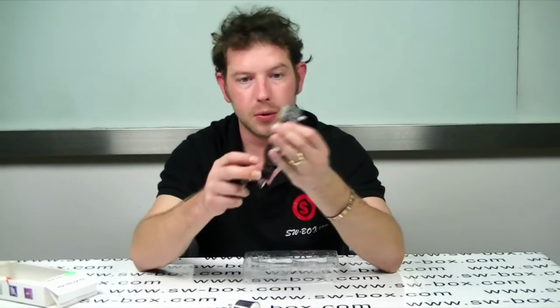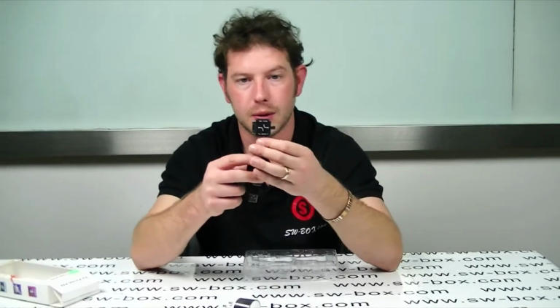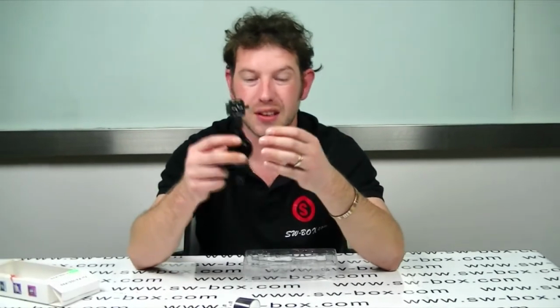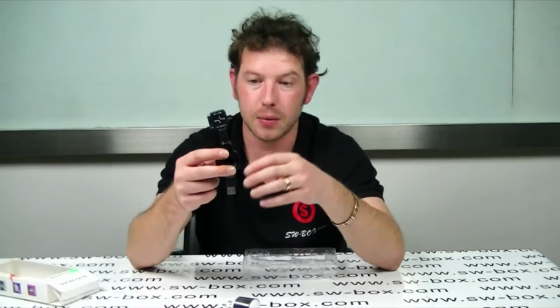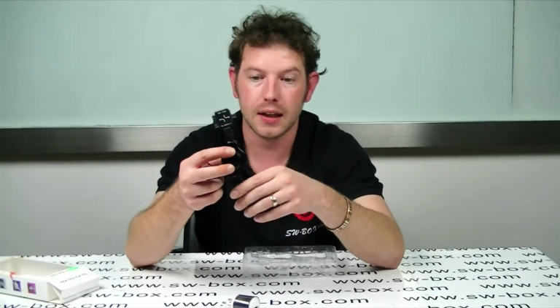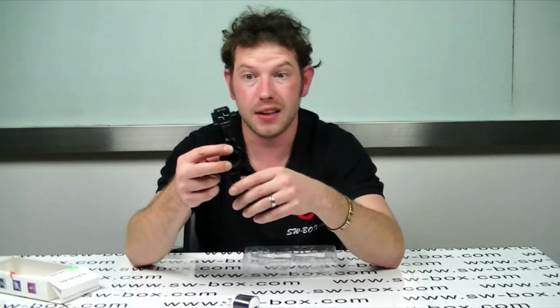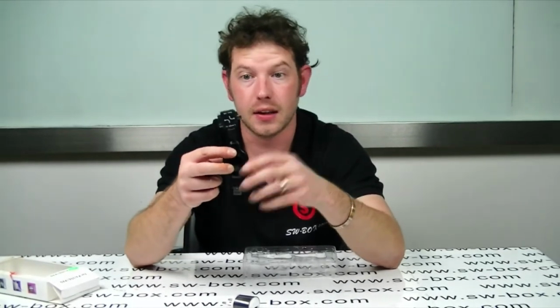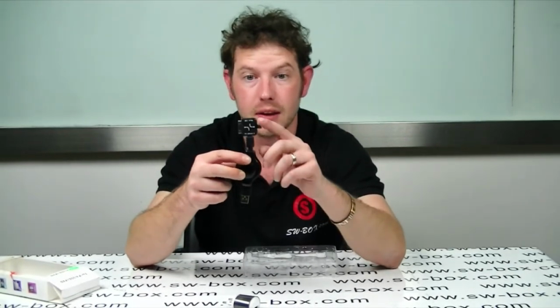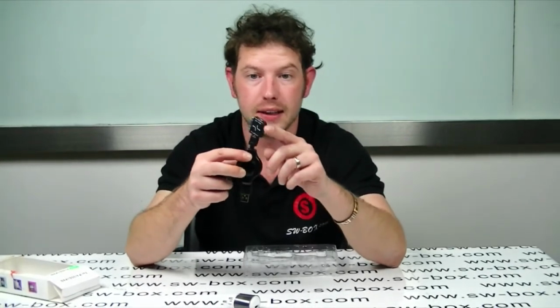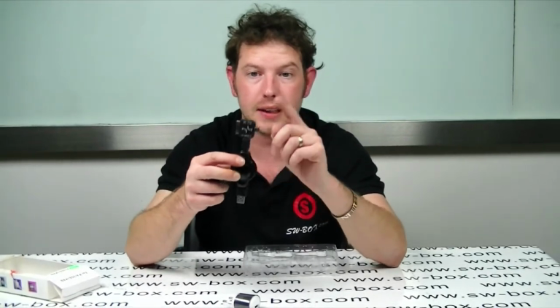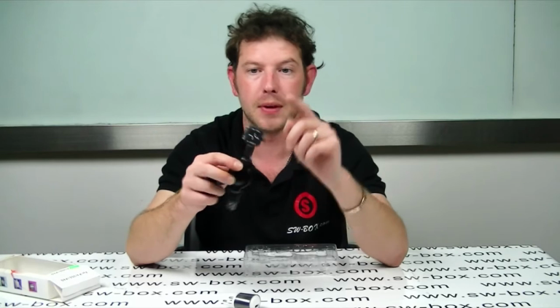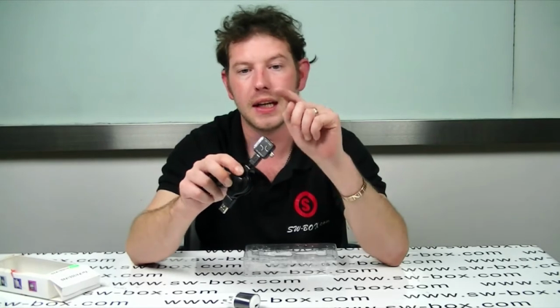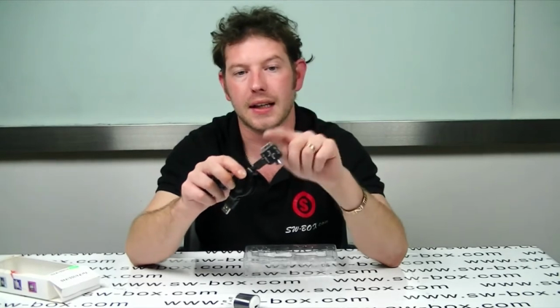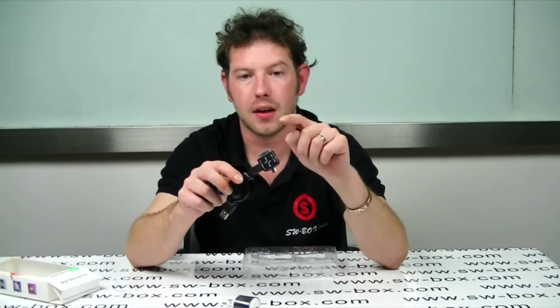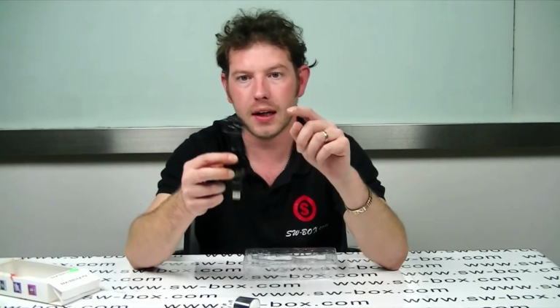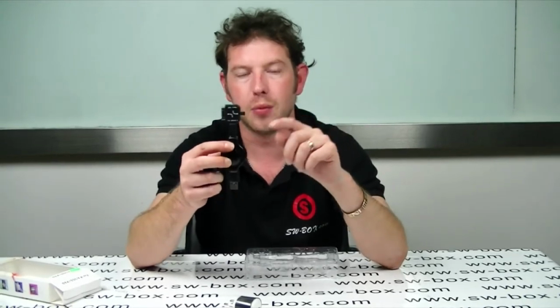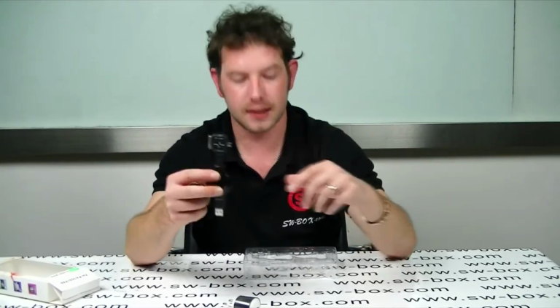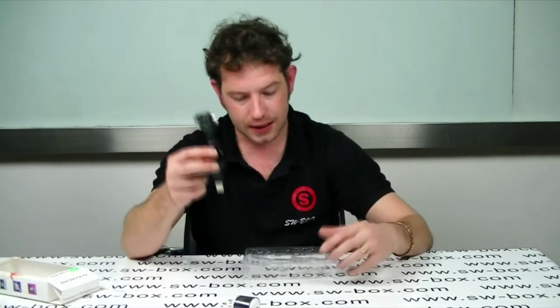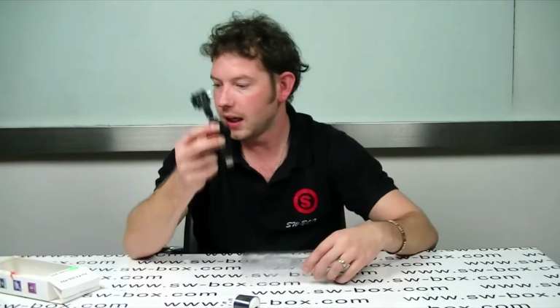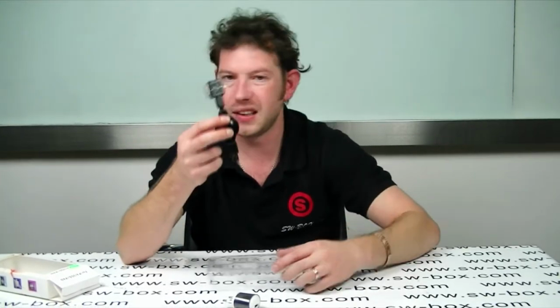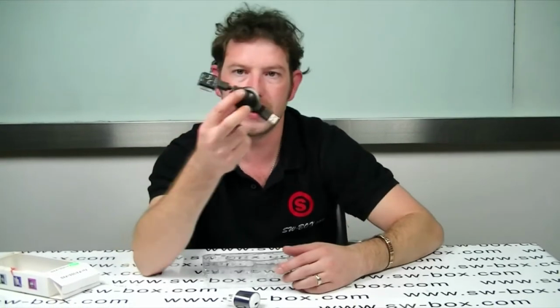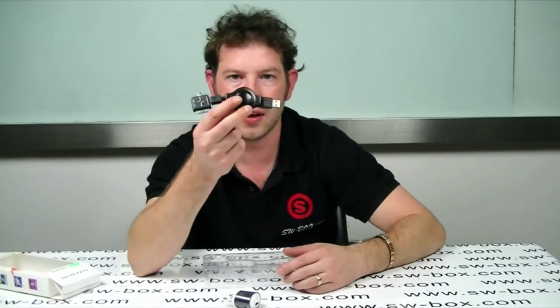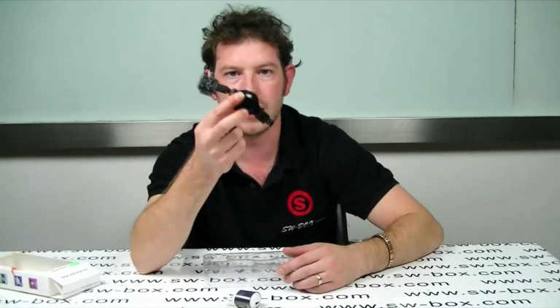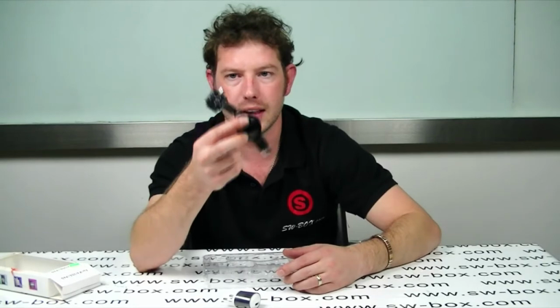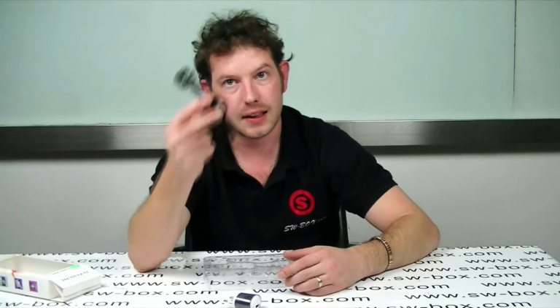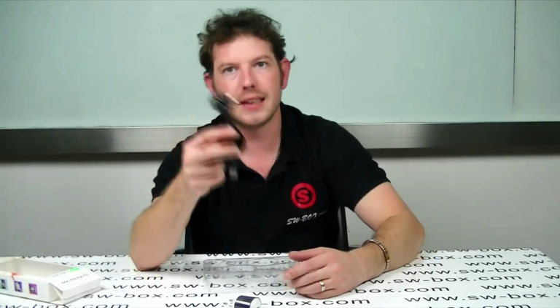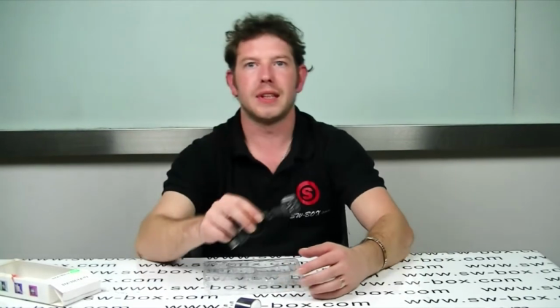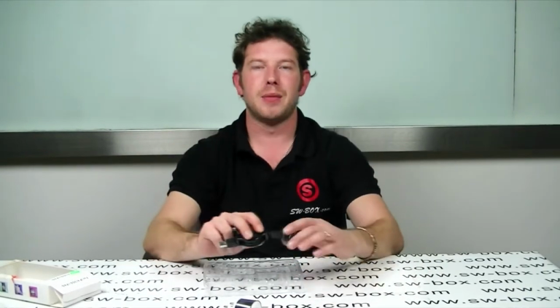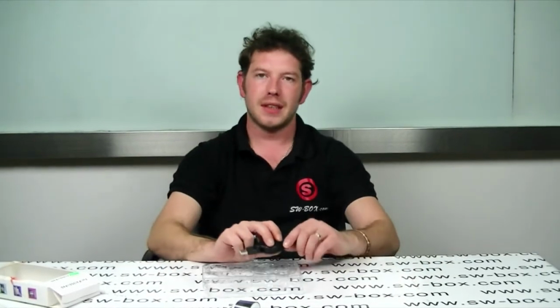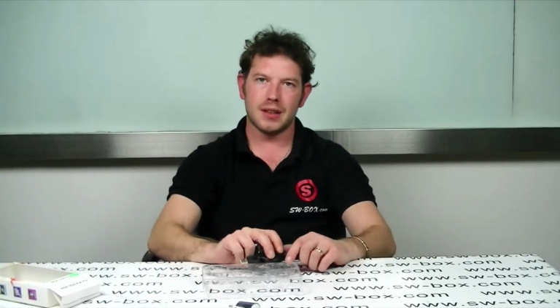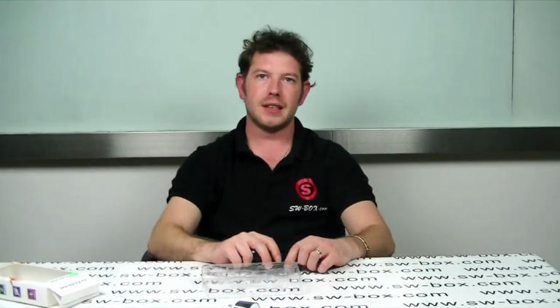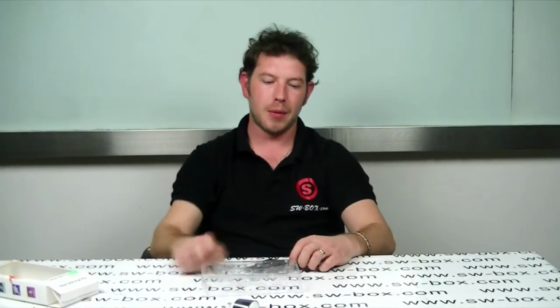So it will charge pretty much anything — HTCs, Blackberries and Apple products. If you're interested in the travel kit like this, then you need to come to SW Bikes. Thanks a lot guys, bye bye.